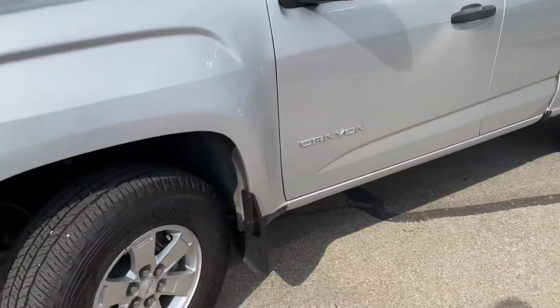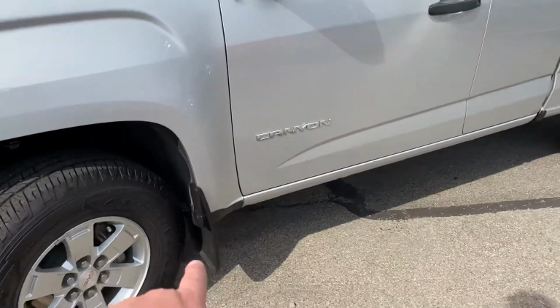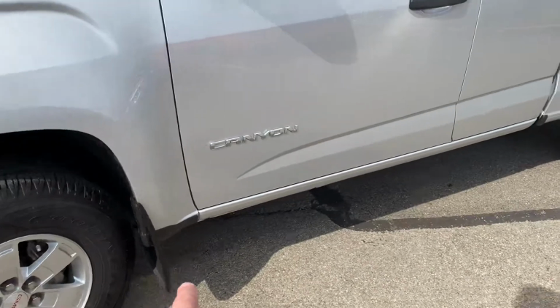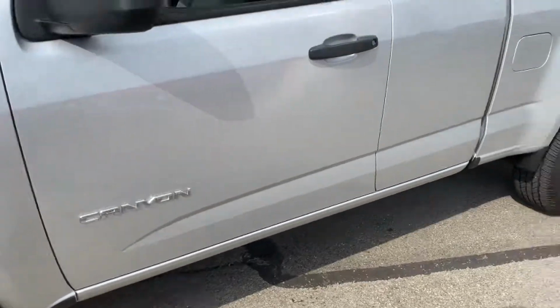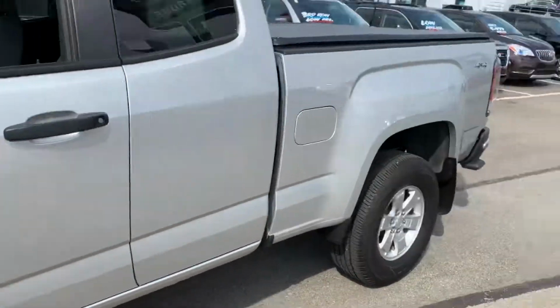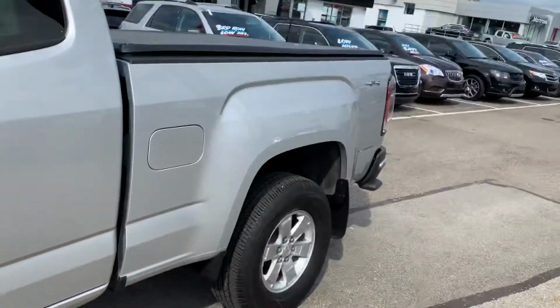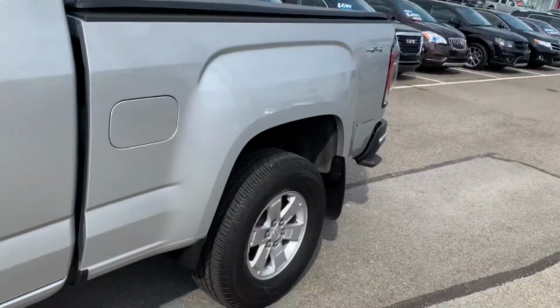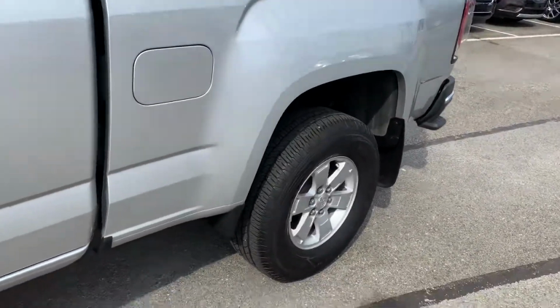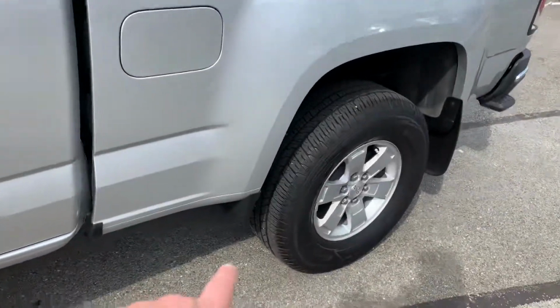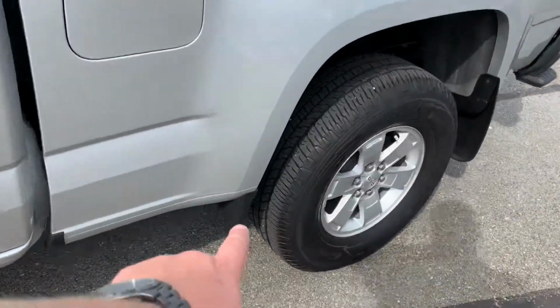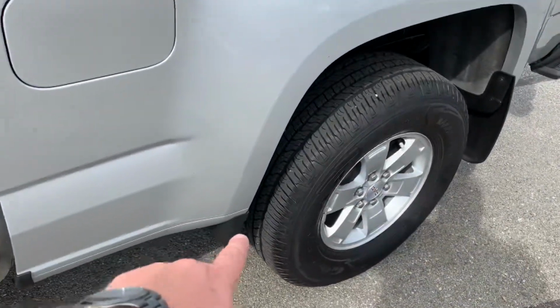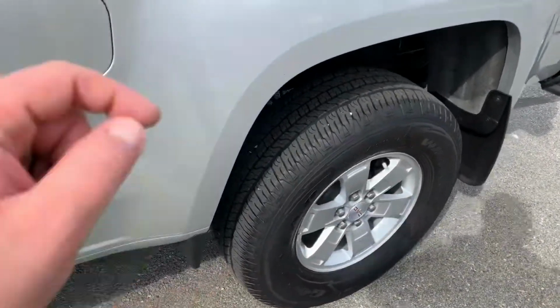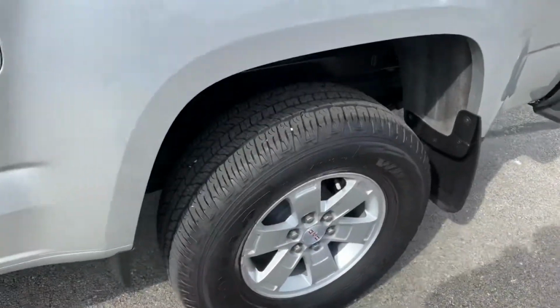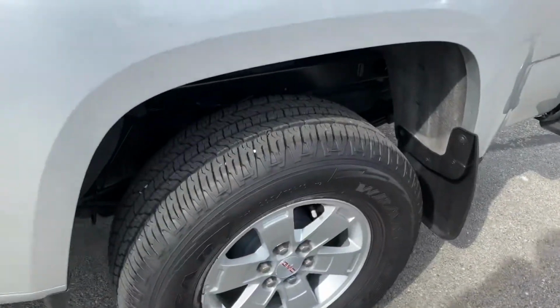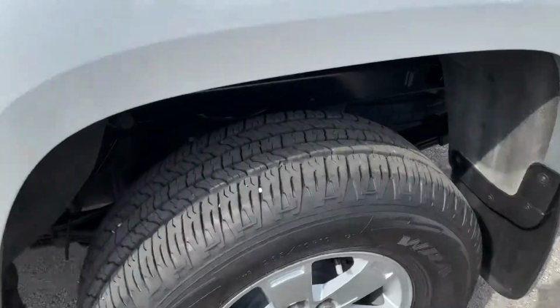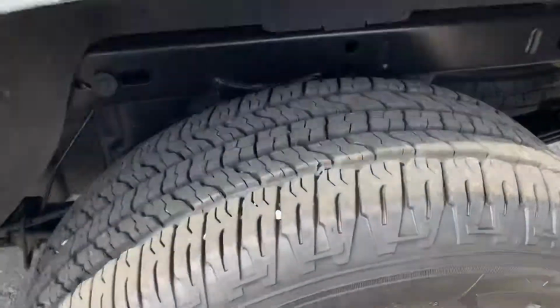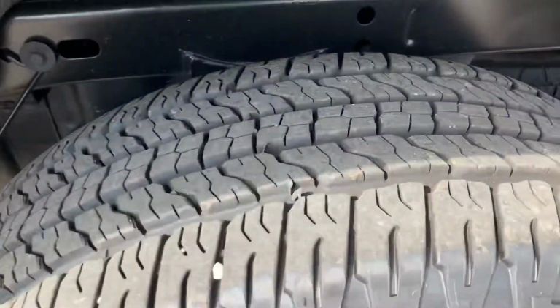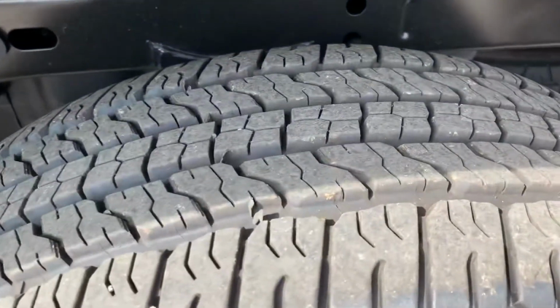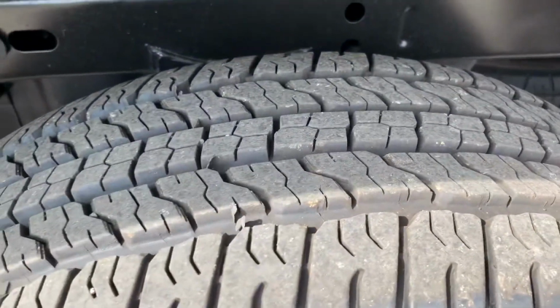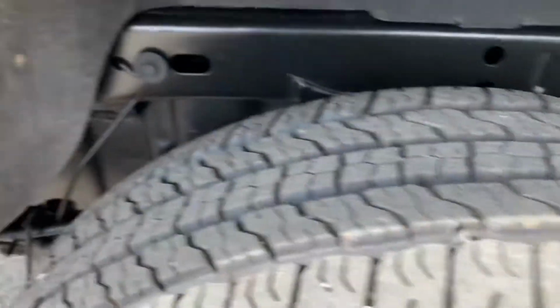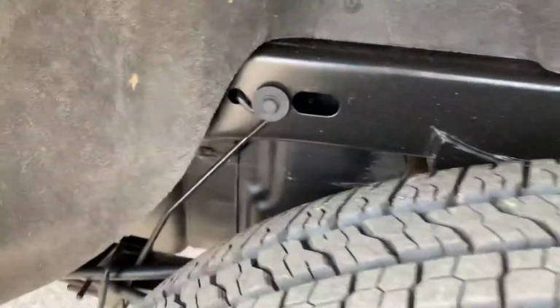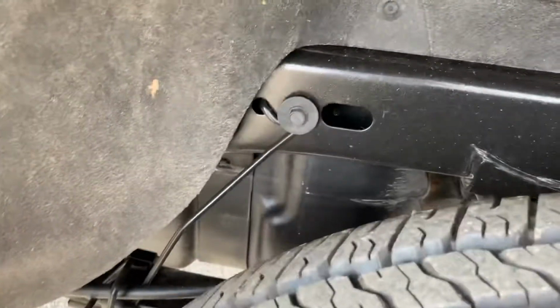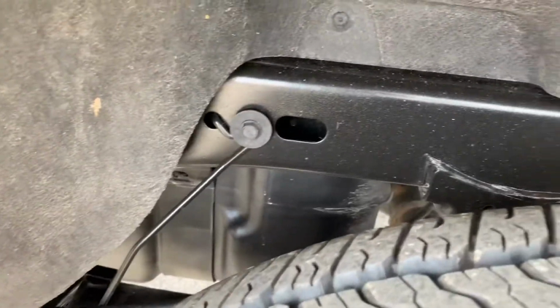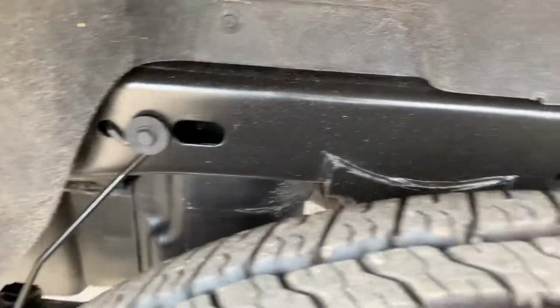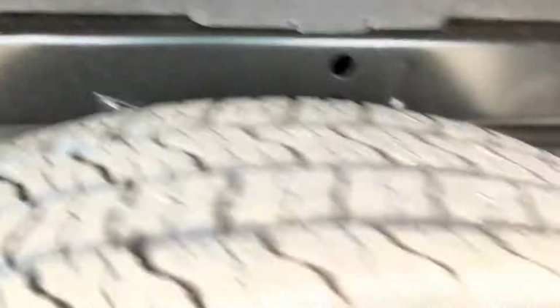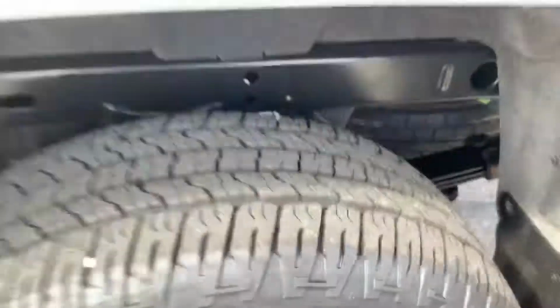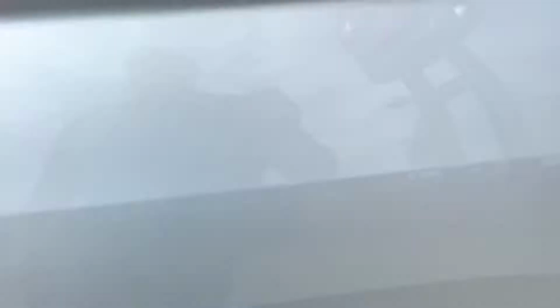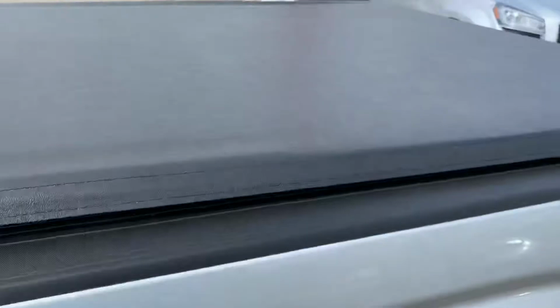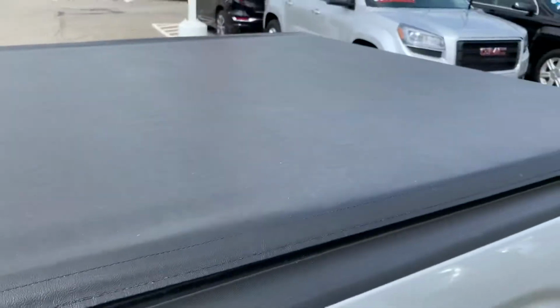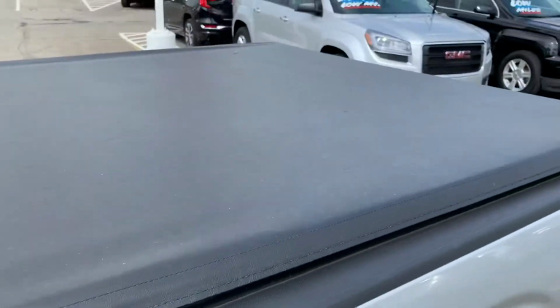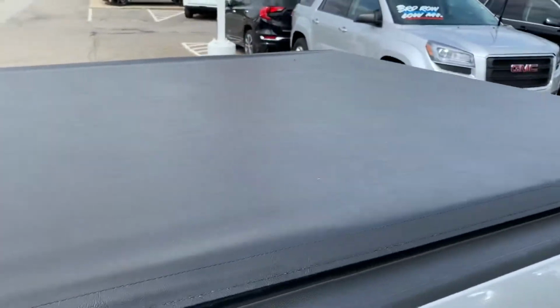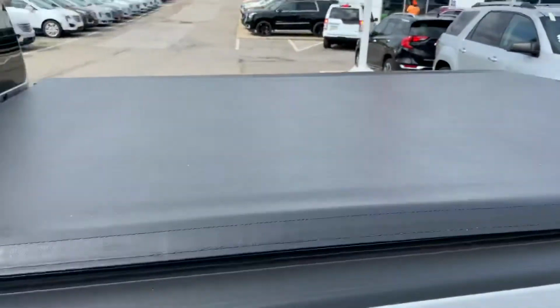Molded black mud flaps for the front and rear, and you also have the intermittent one here as well. The frame is still brand new, and we have a soft folding tonneau cover.